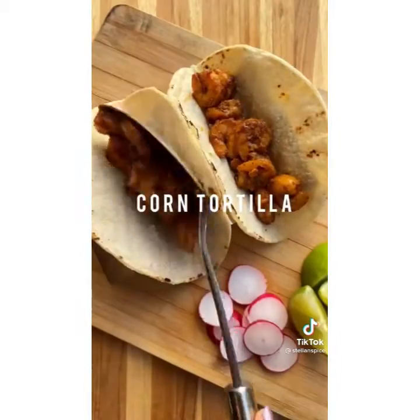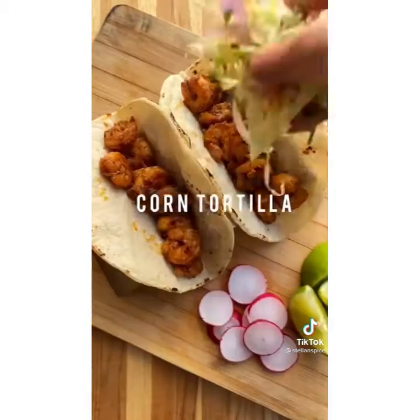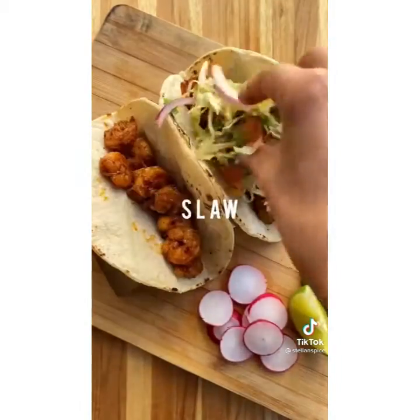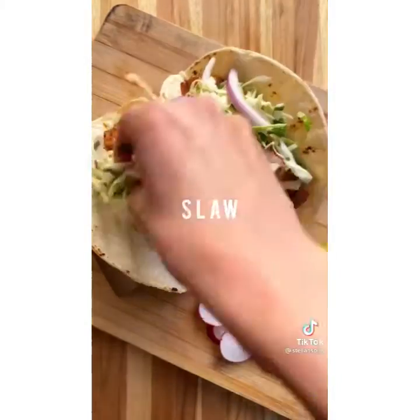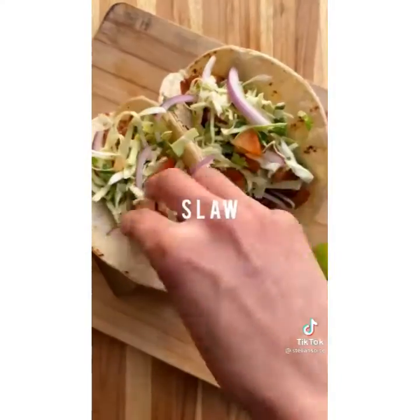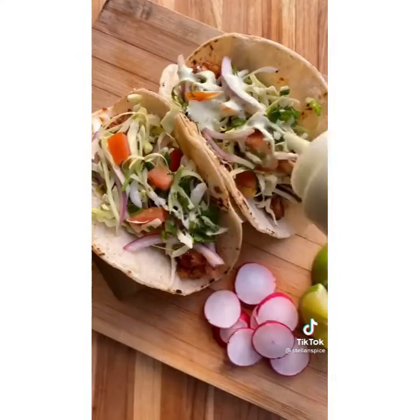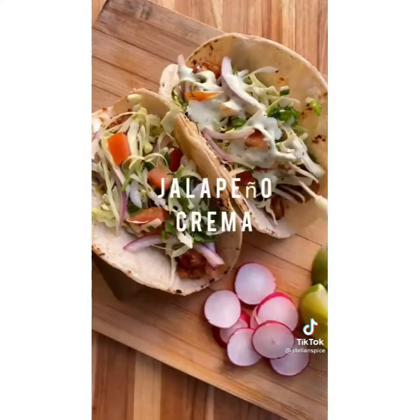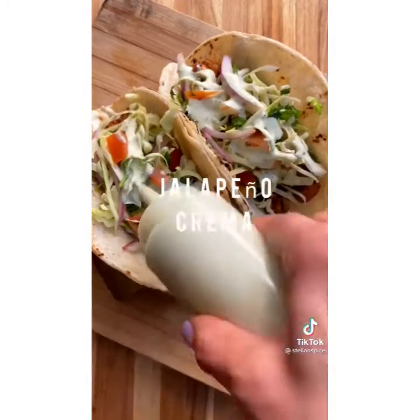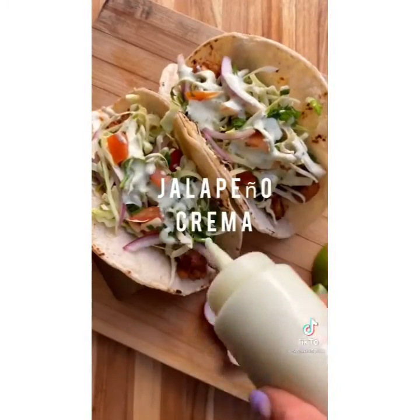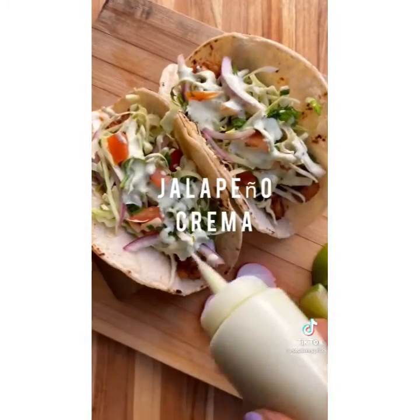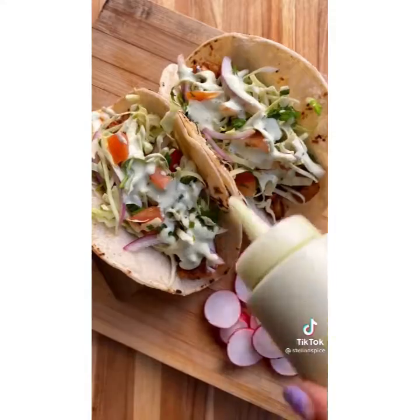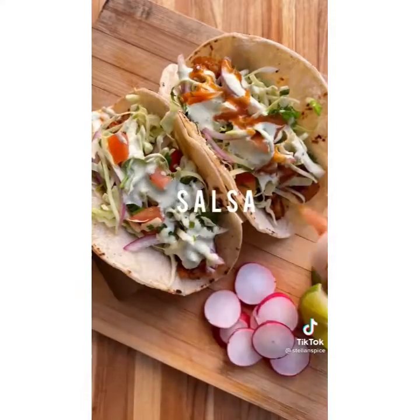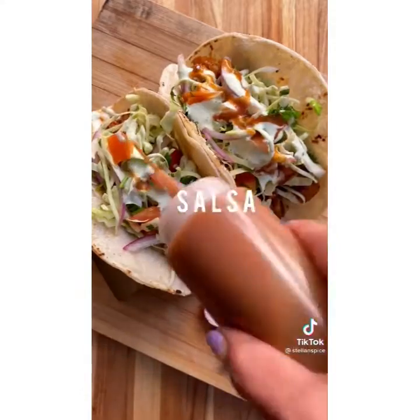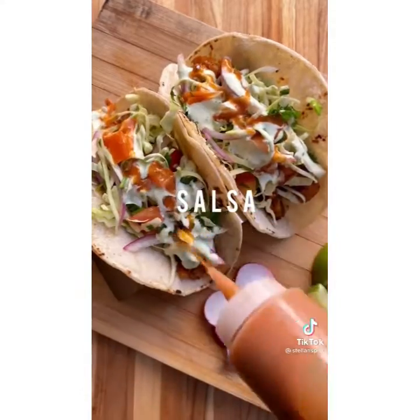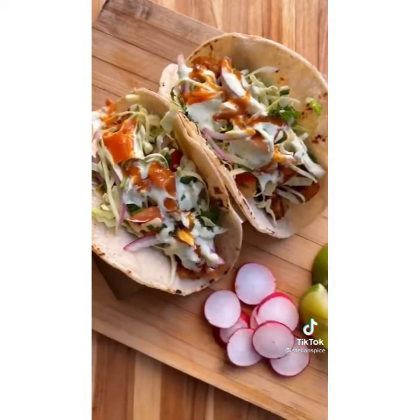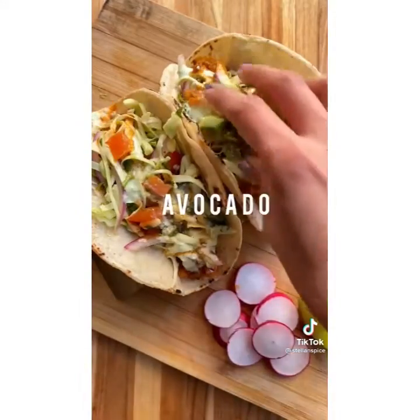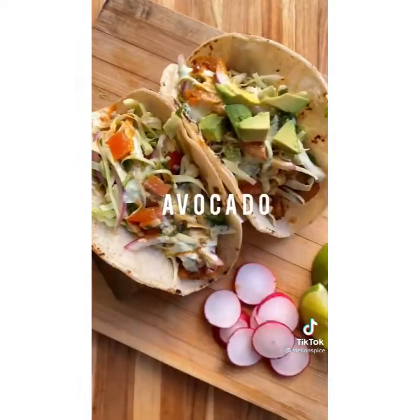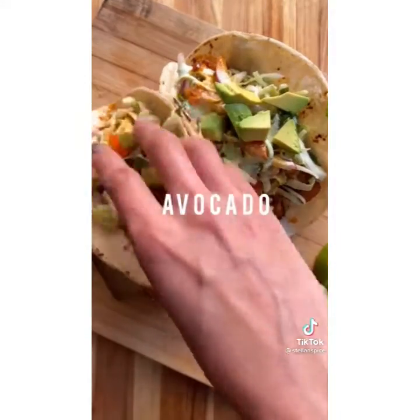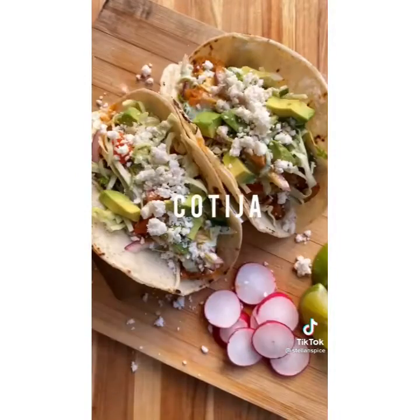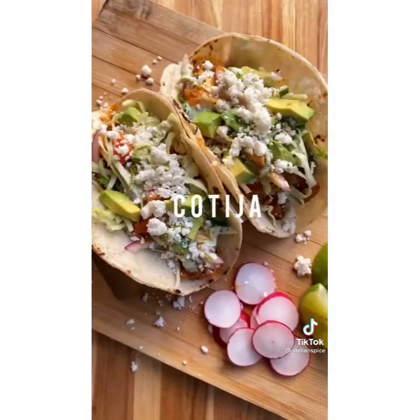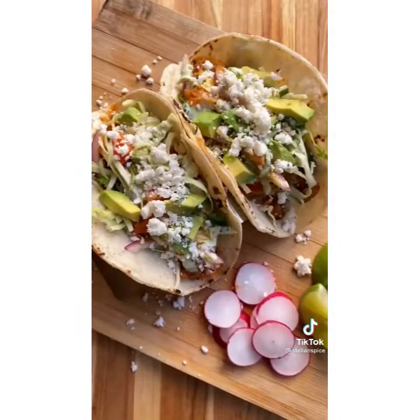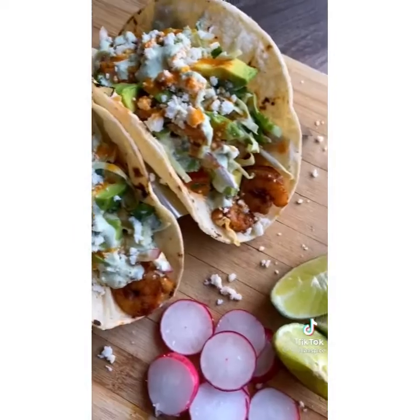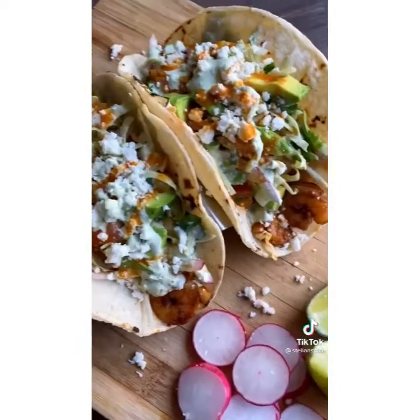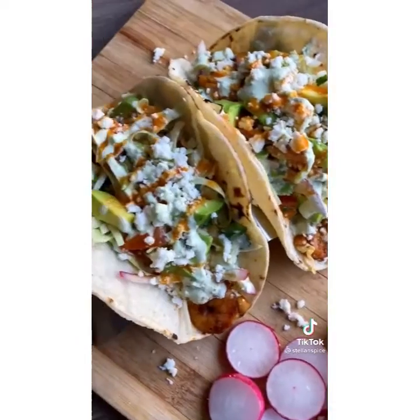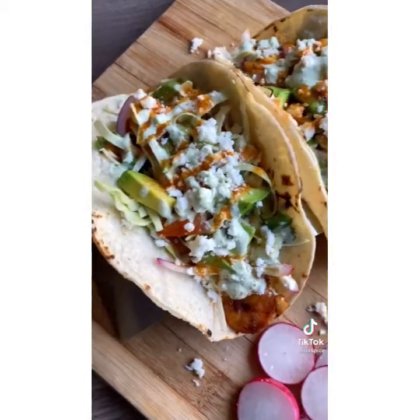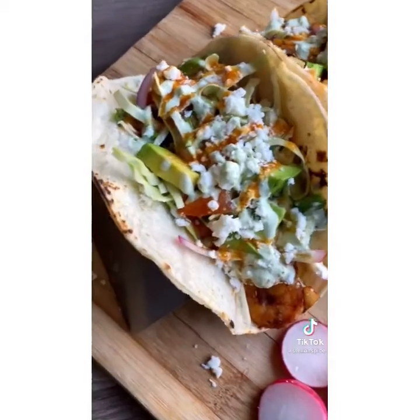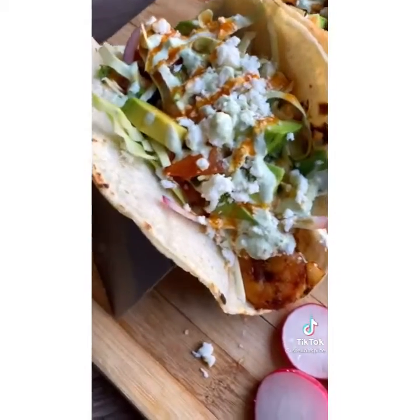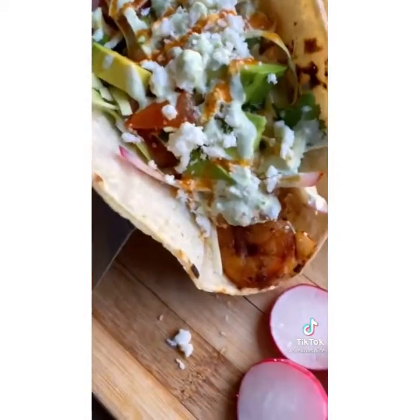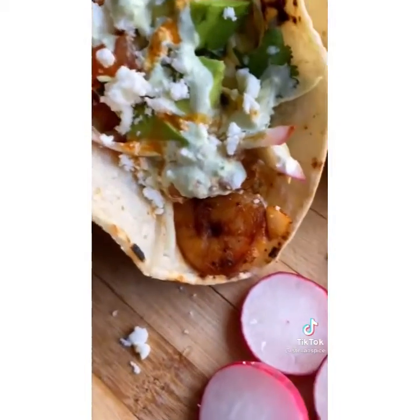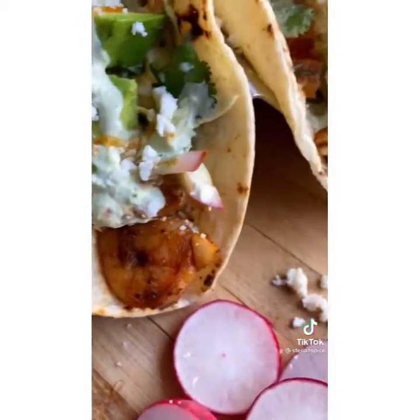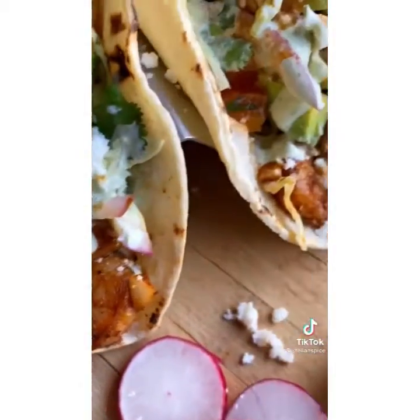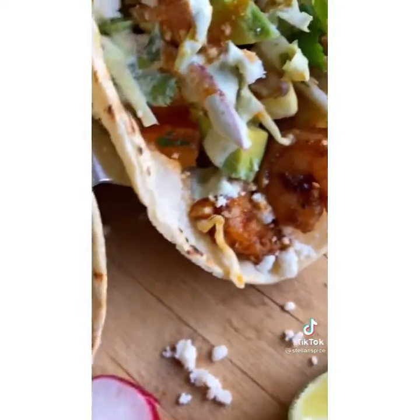All you gotta do now is start building your taco. Do not sleep on this one — it's bomb, believe me. I hope y'all are enjoying the series so far. We got a lot of bomb tacos coming up, so stay posted.